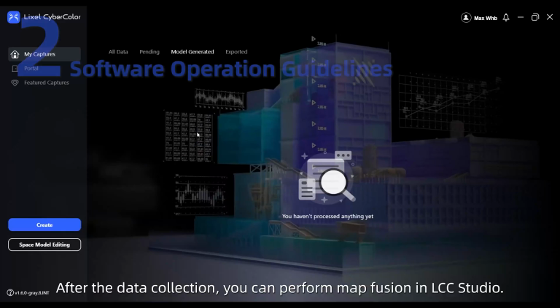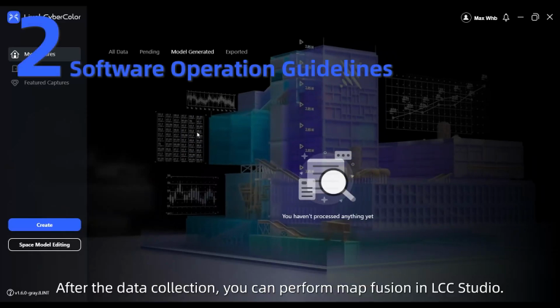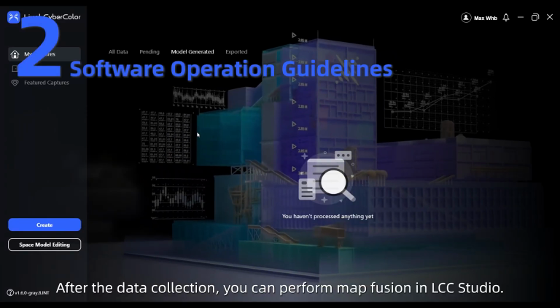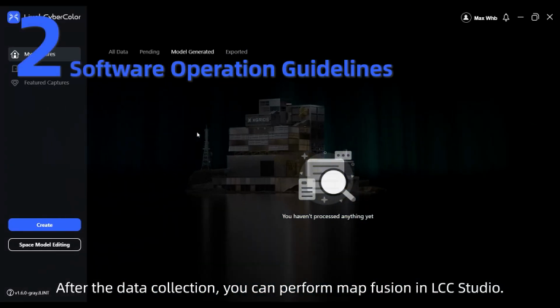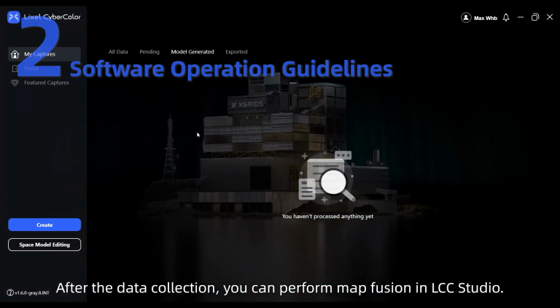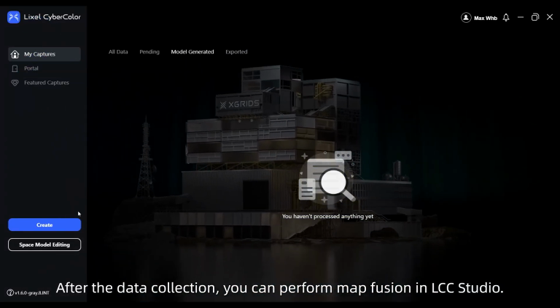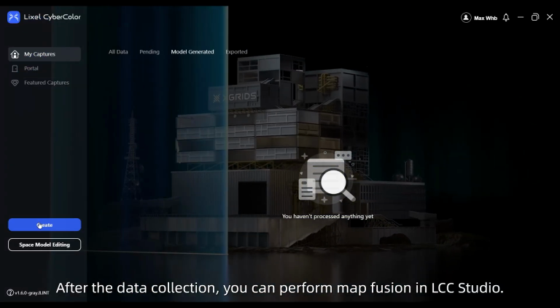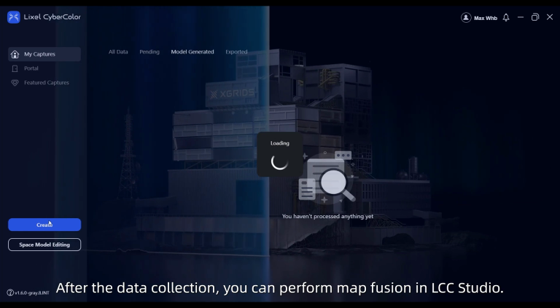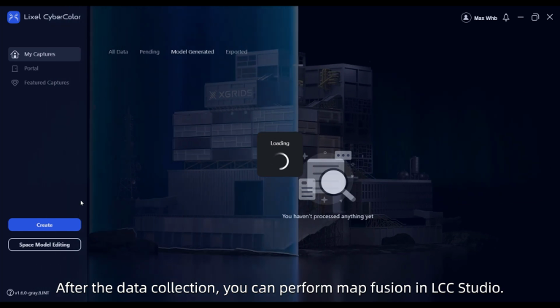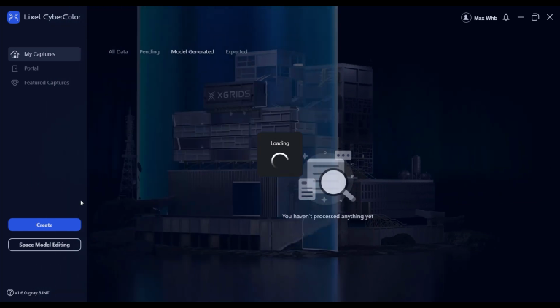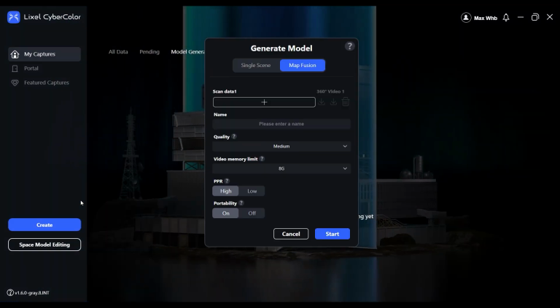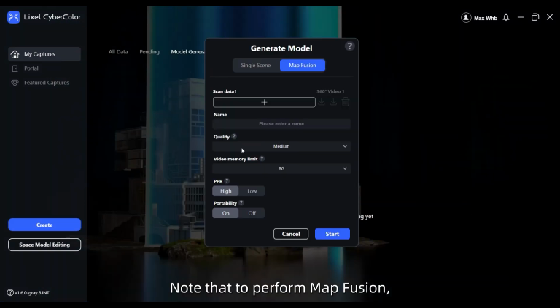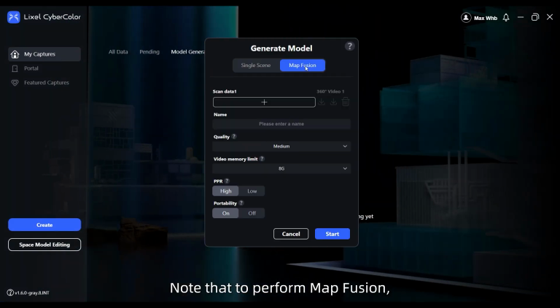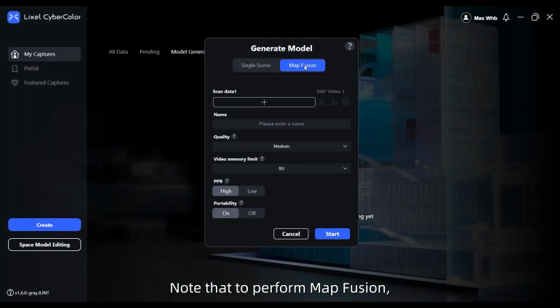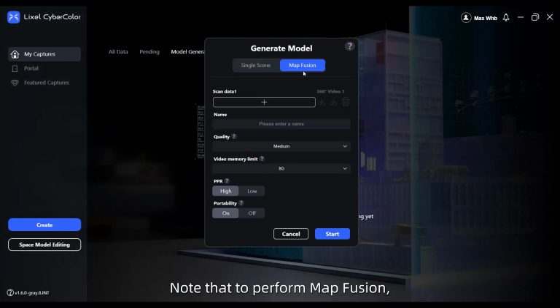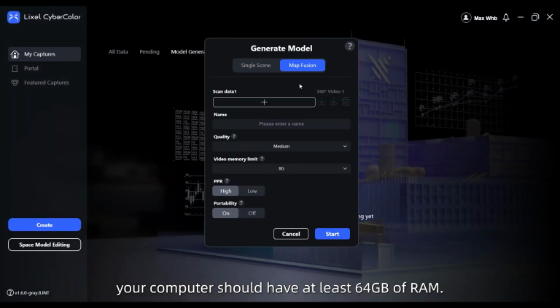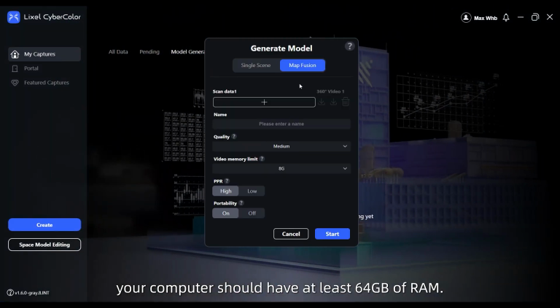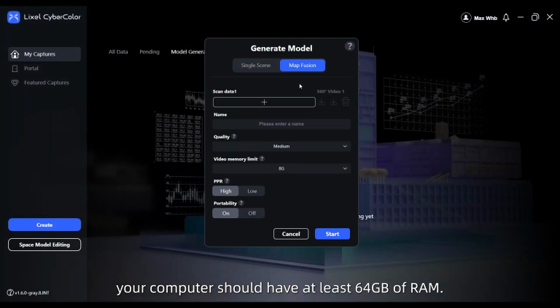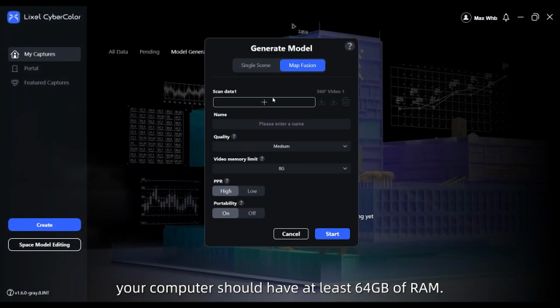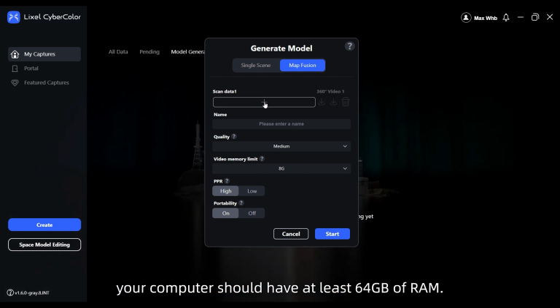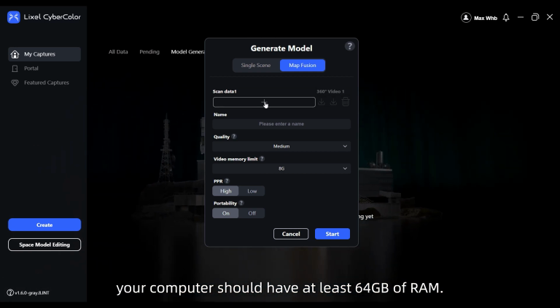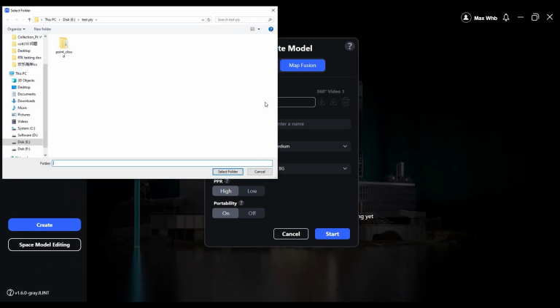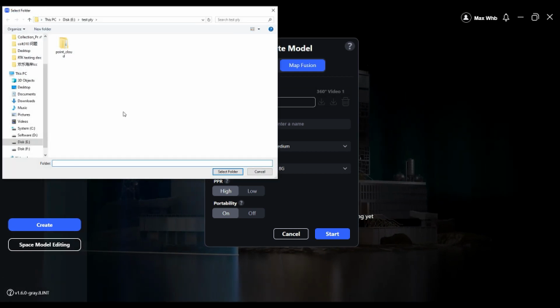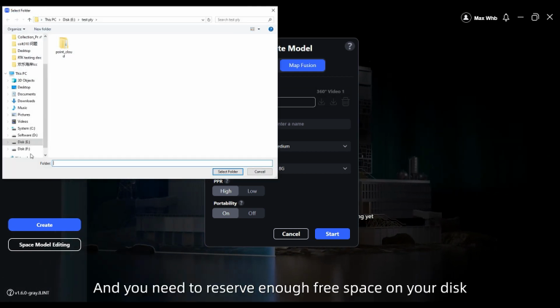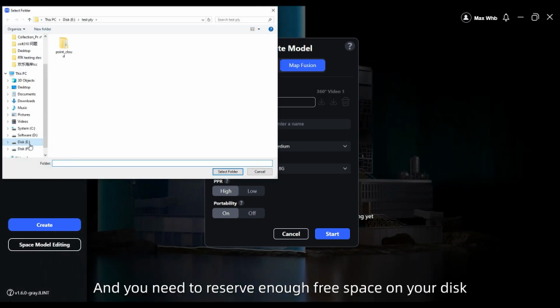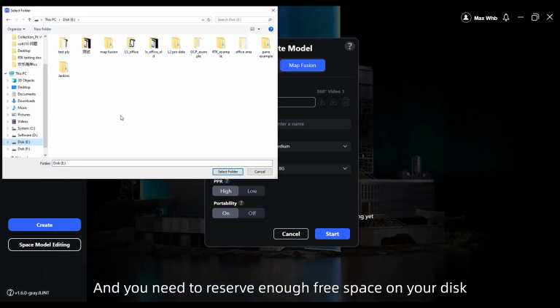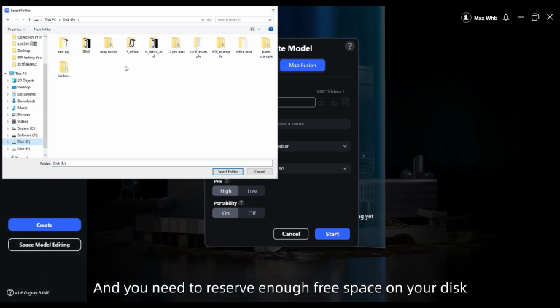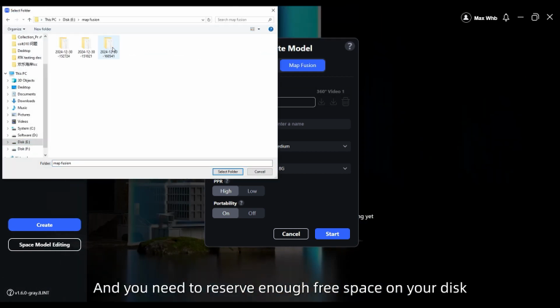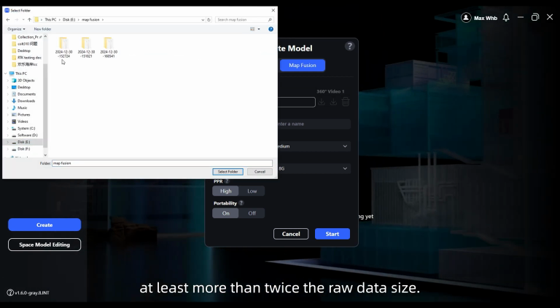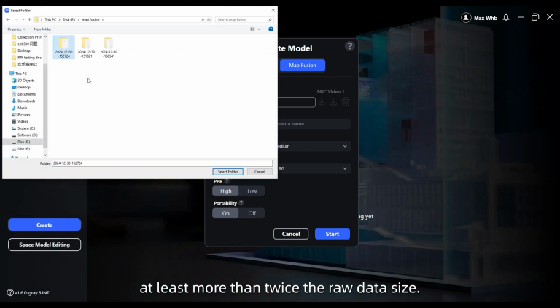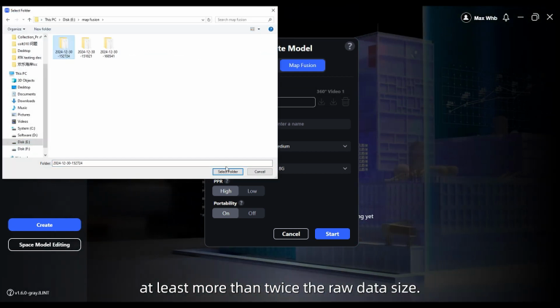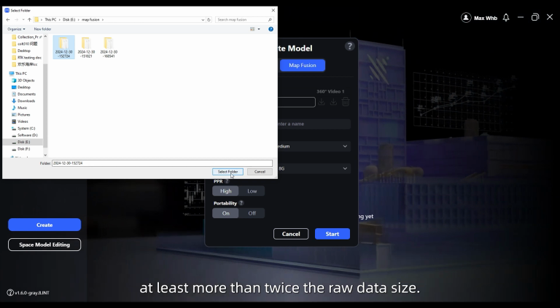After data collection, you can perform map fusion in LCC Studio. Note that to perform map fusion, your computer should have at least 64 gigabytes of RAM, and you need to reserve enough free space on your disk — at least more than twice the raw data size.